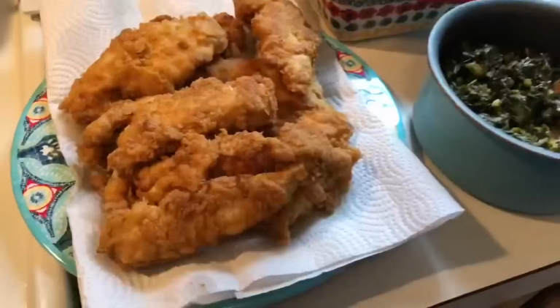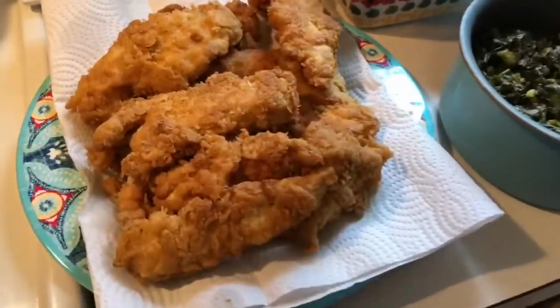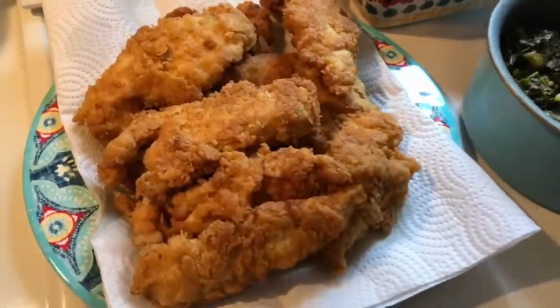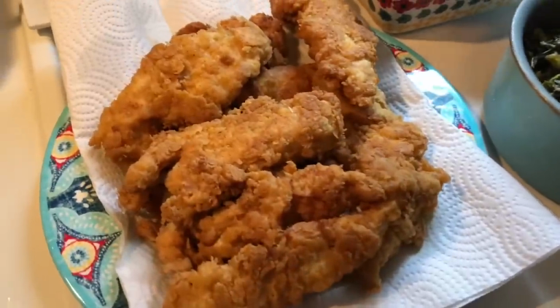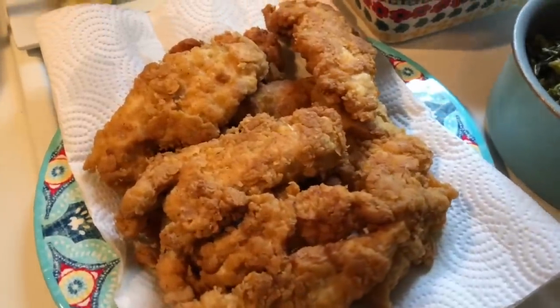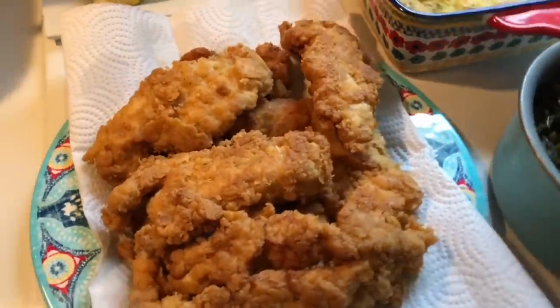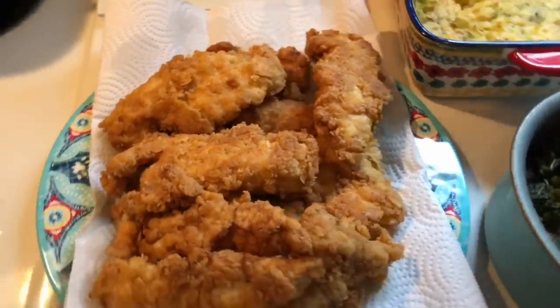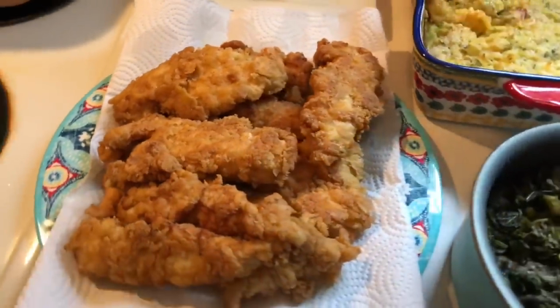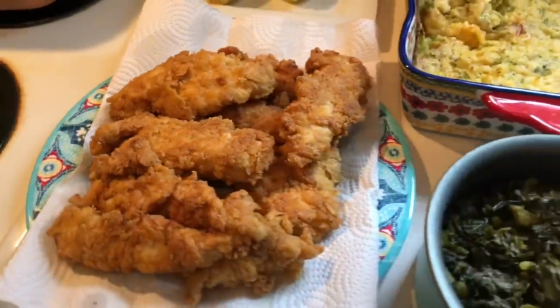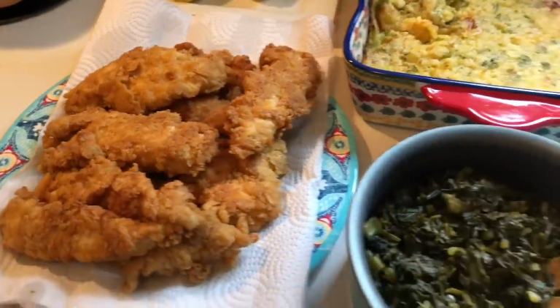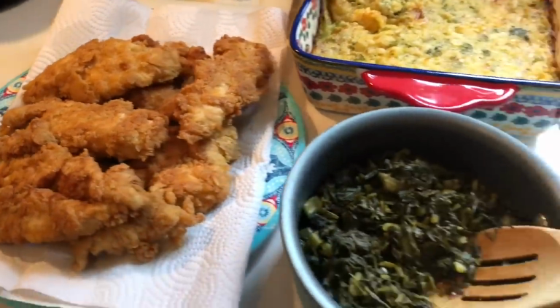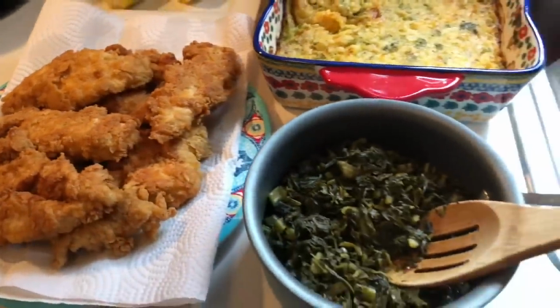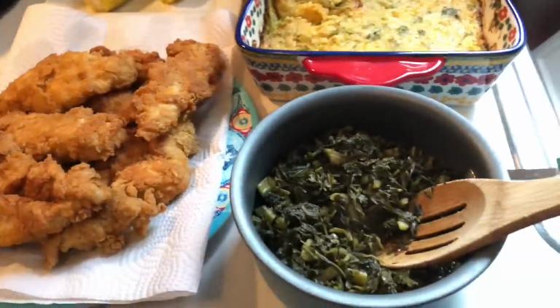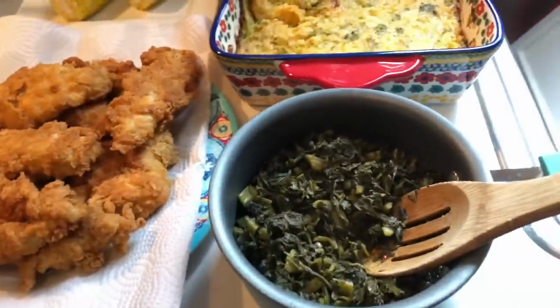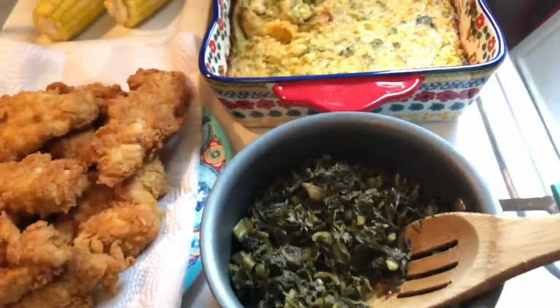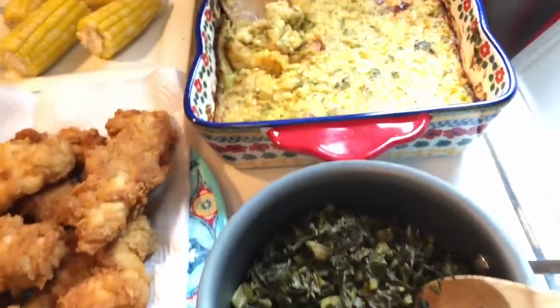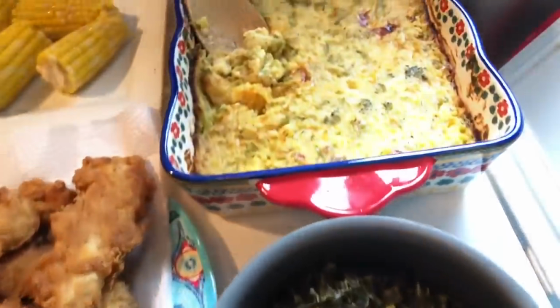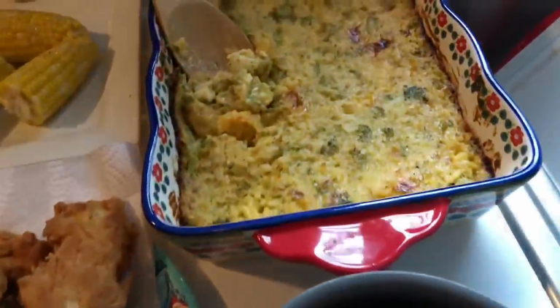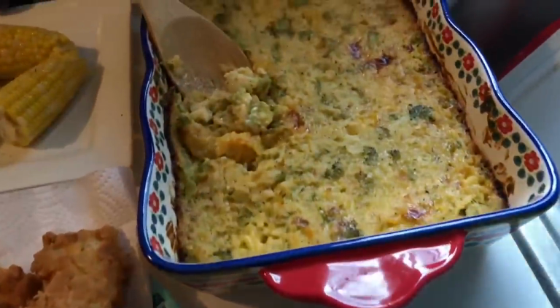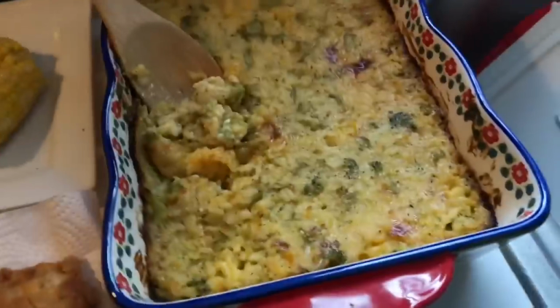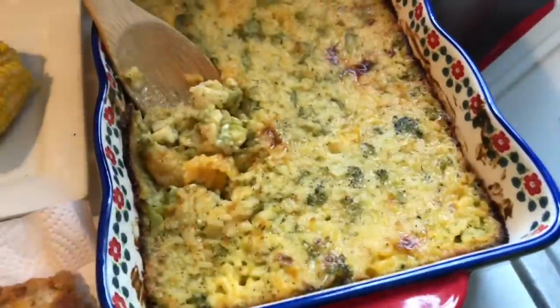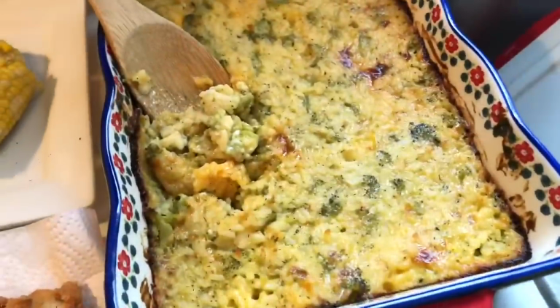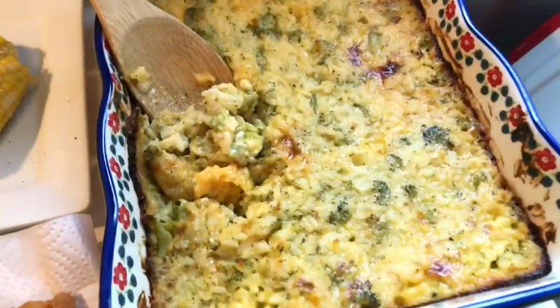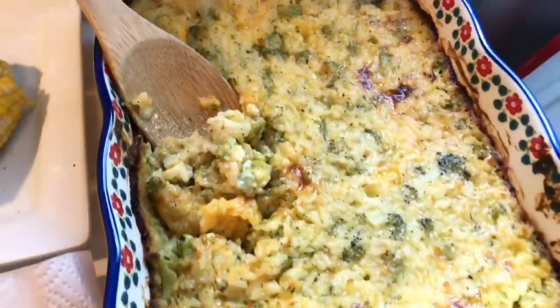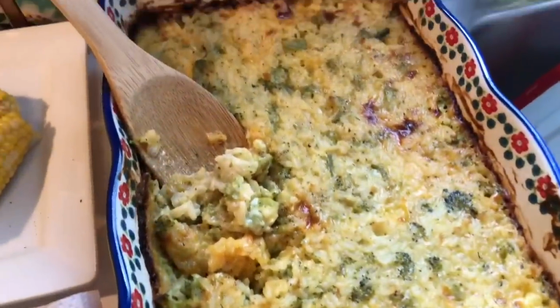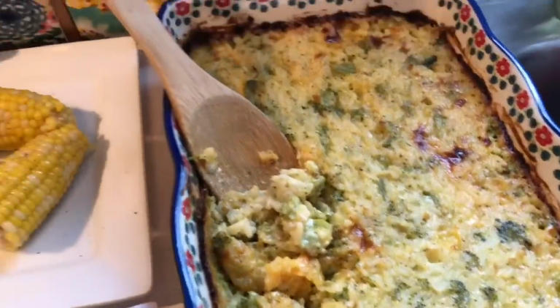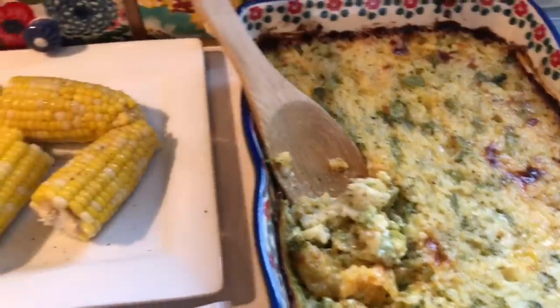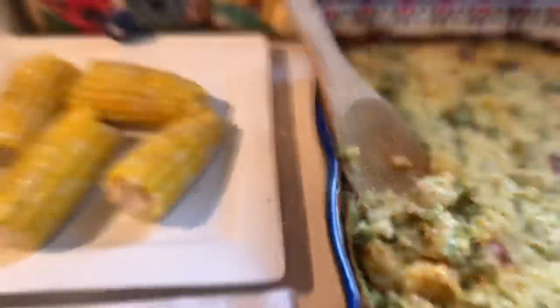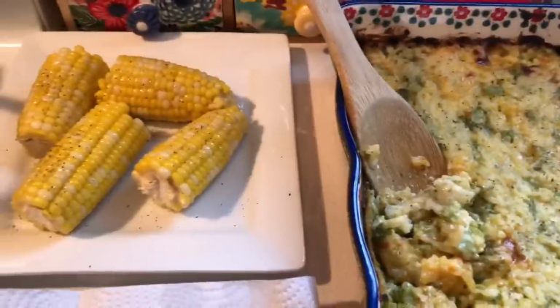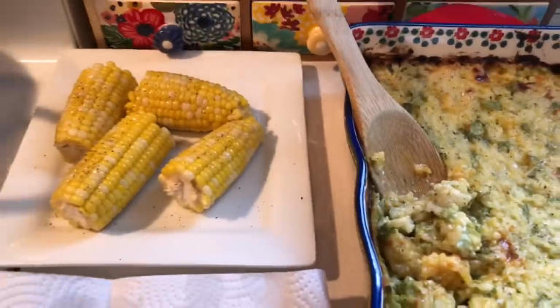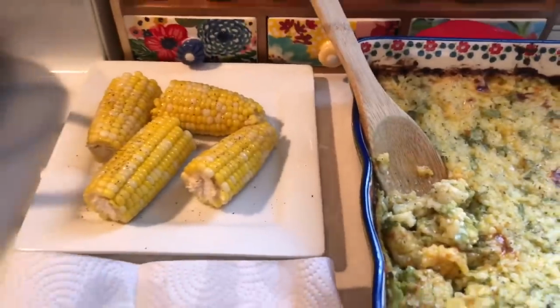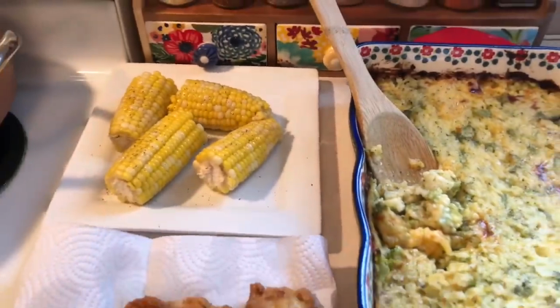I completely forgot to show my plate, but here is the layout: I have those perfect chicken tenders, some collard greens, of course that casserole, and then just some fresh buttered corn on the cob.